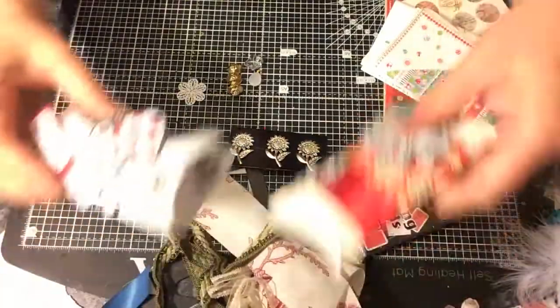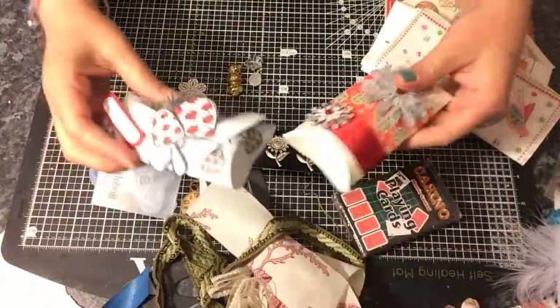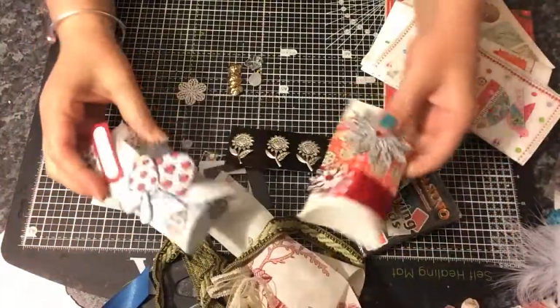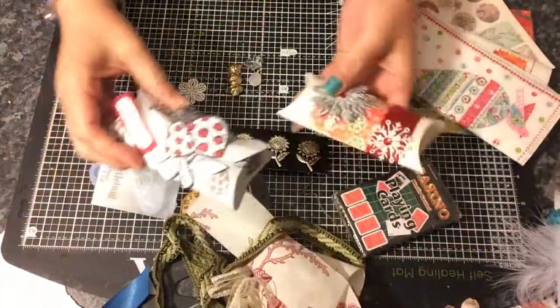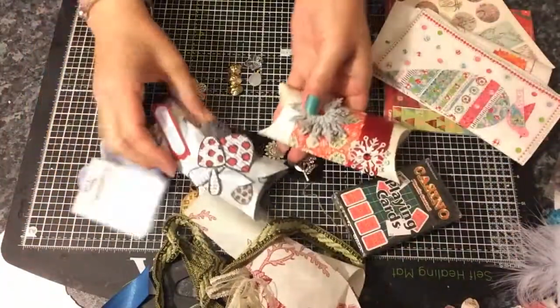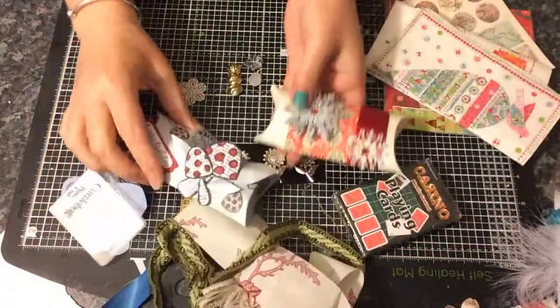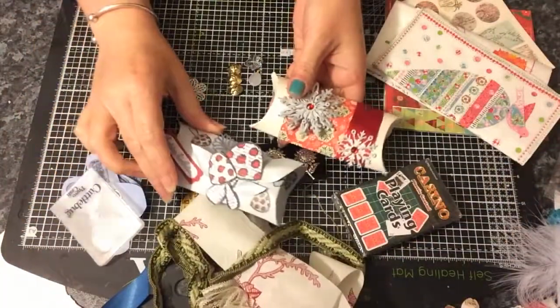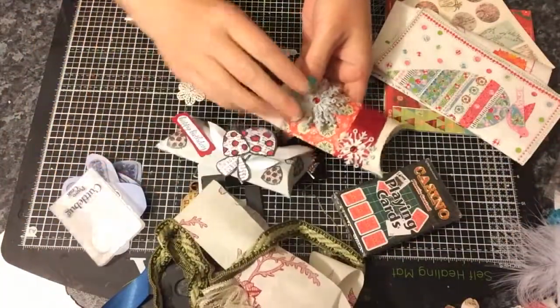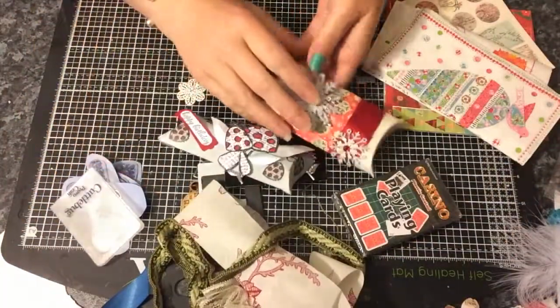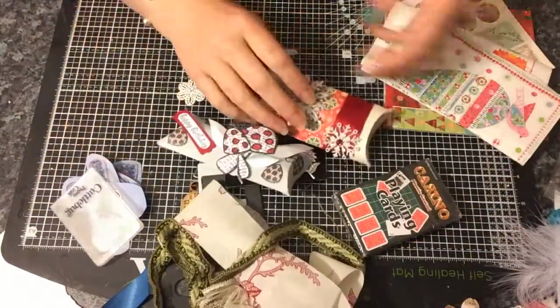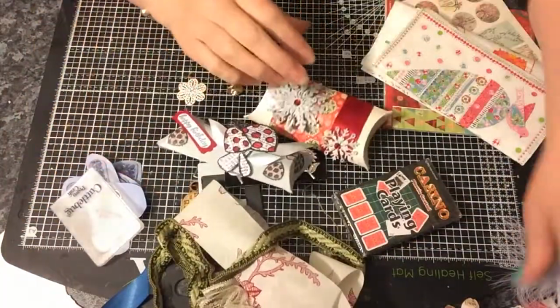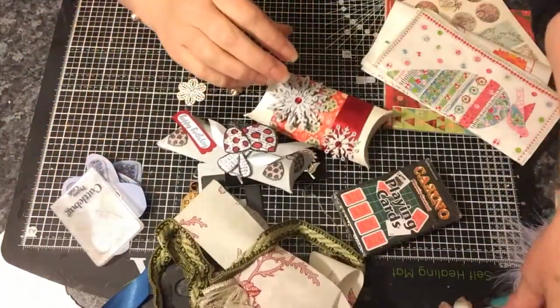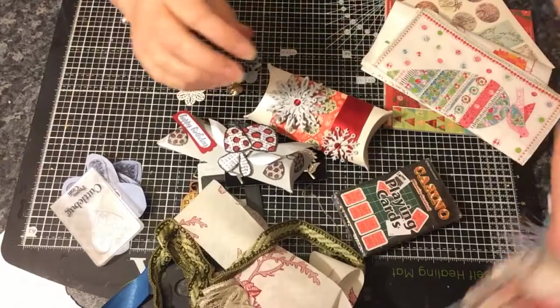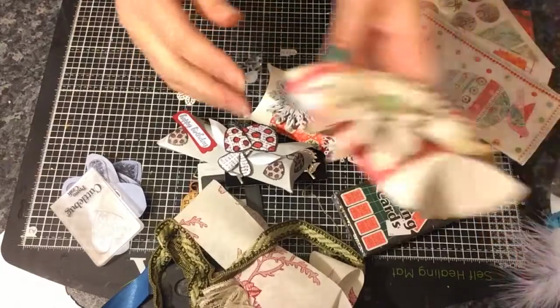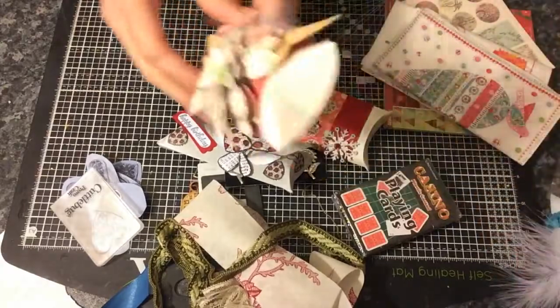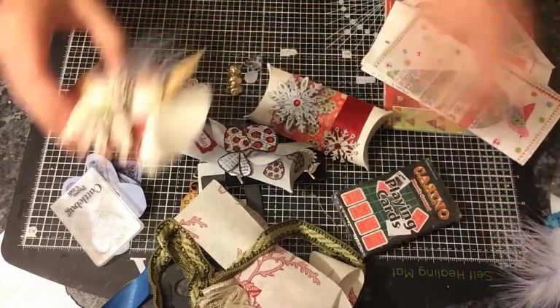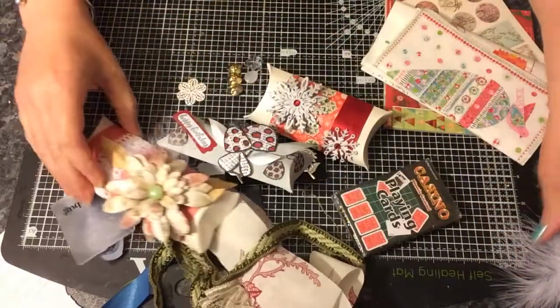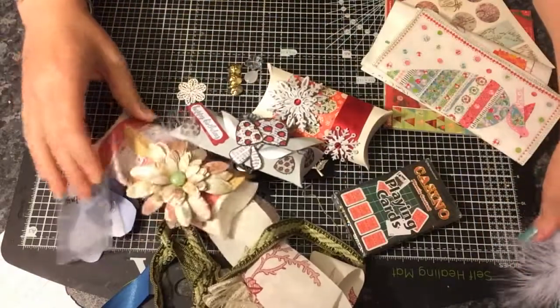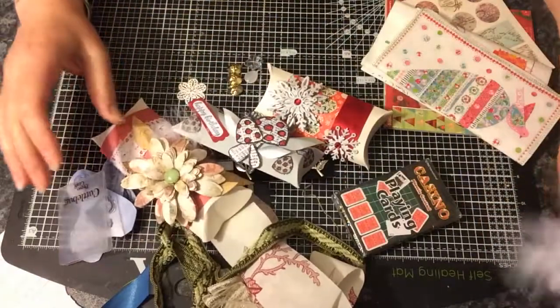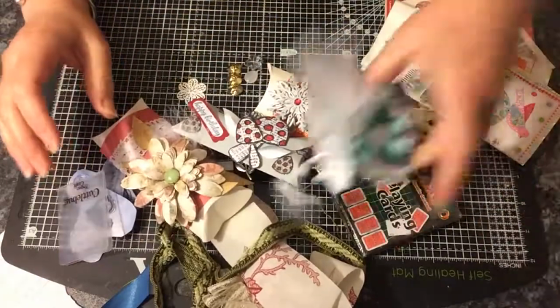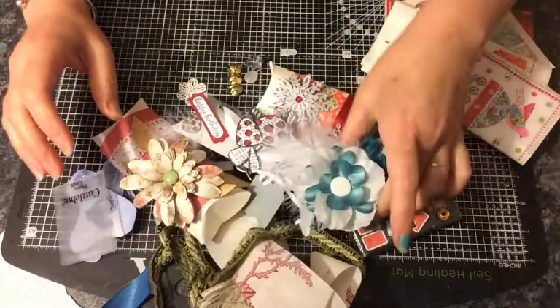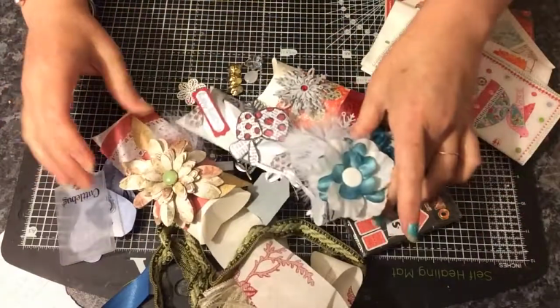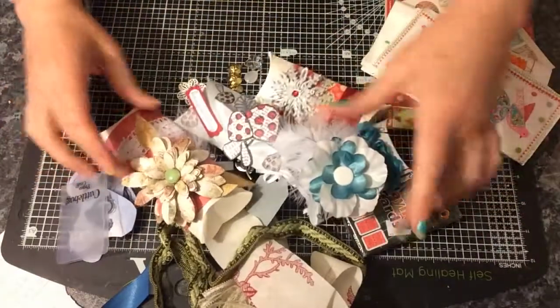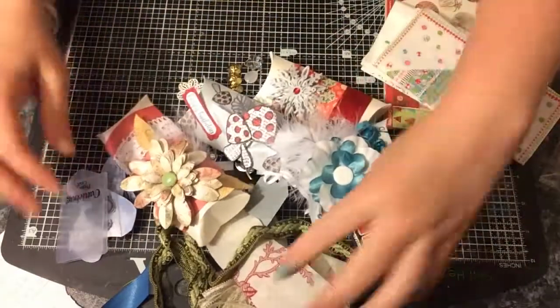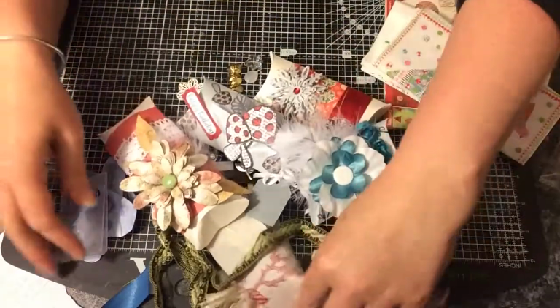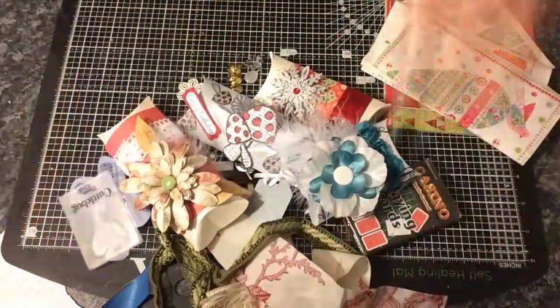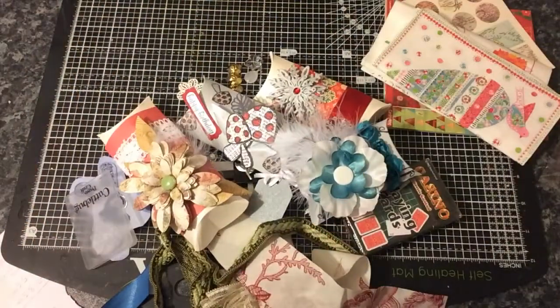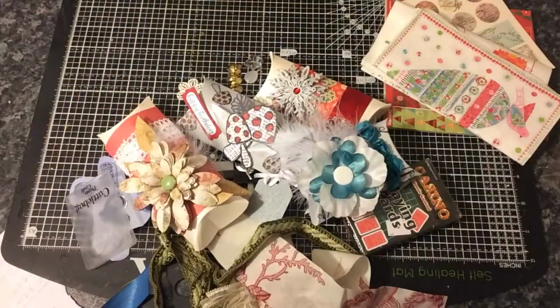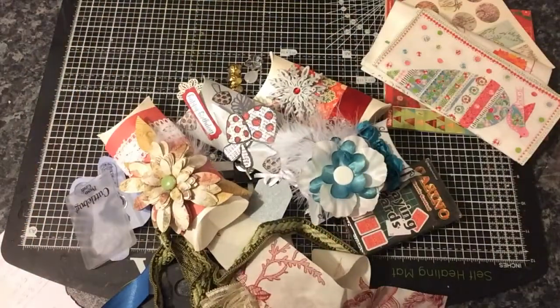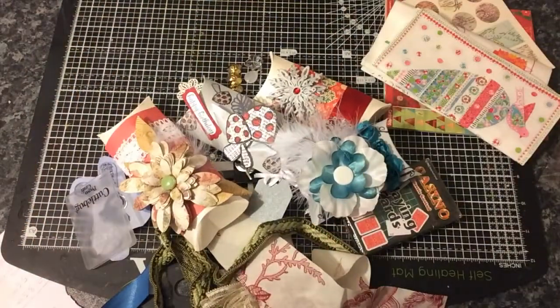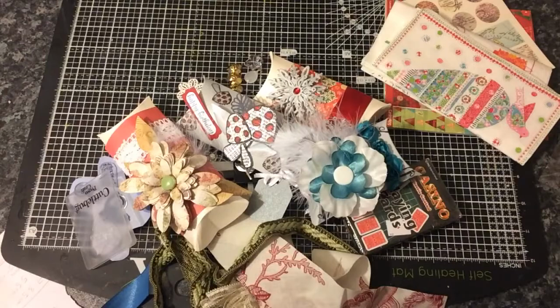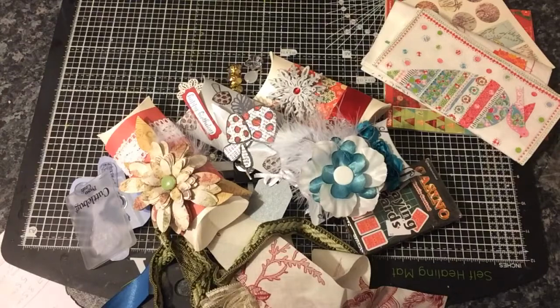So that's my lovely pillow boxes. Thanks for watching. Bye.